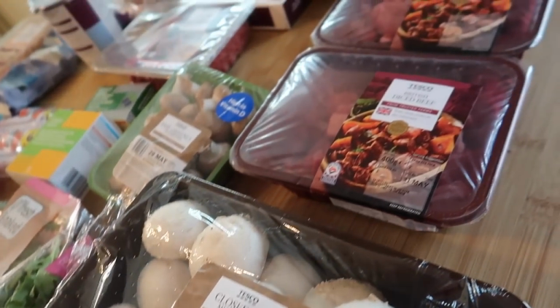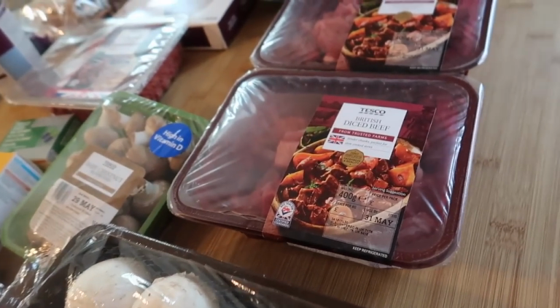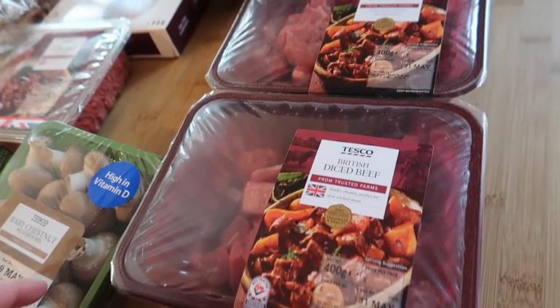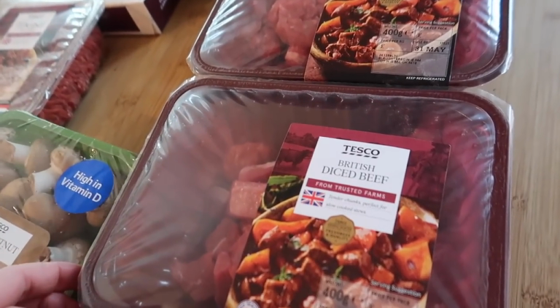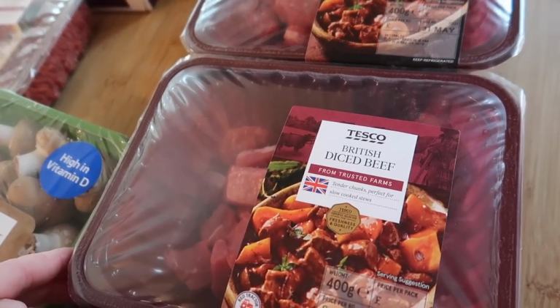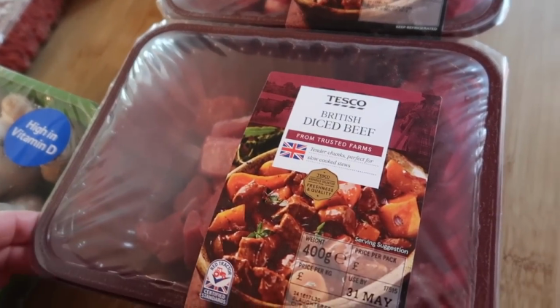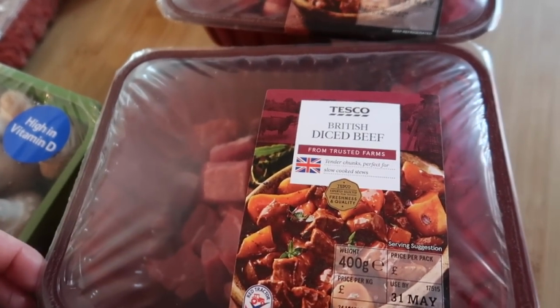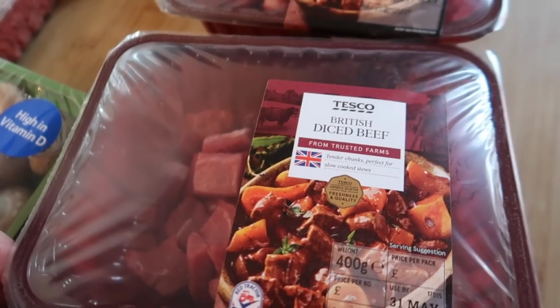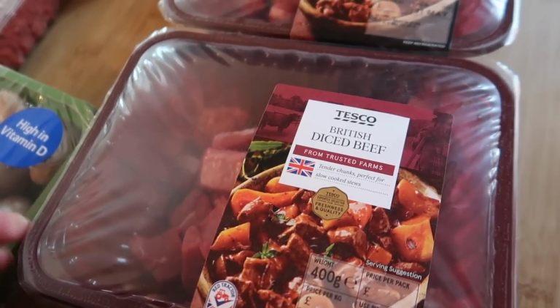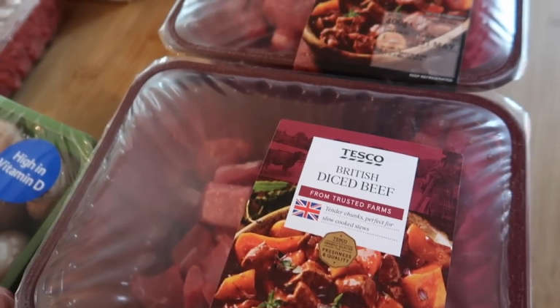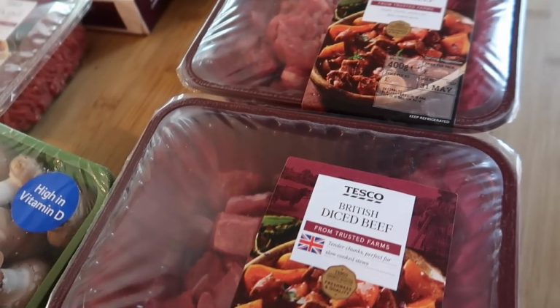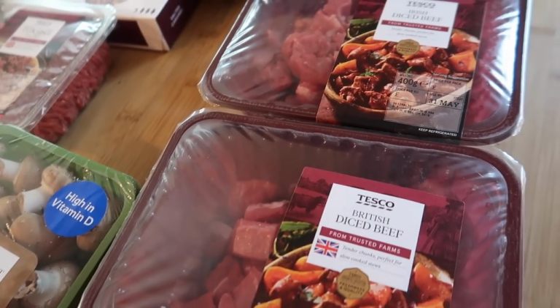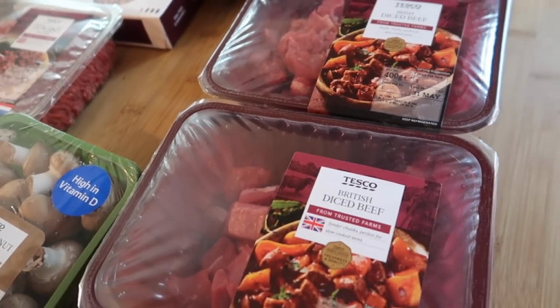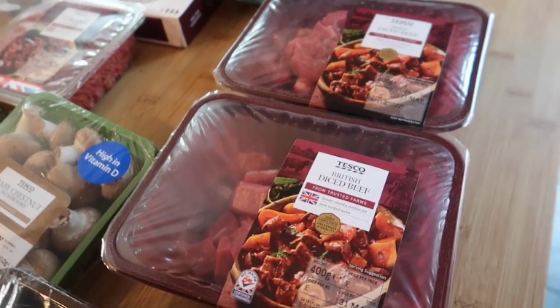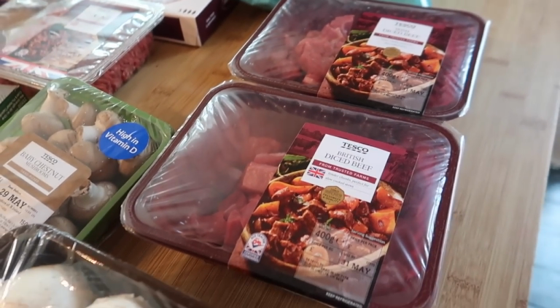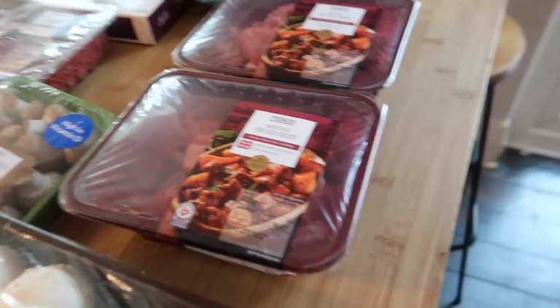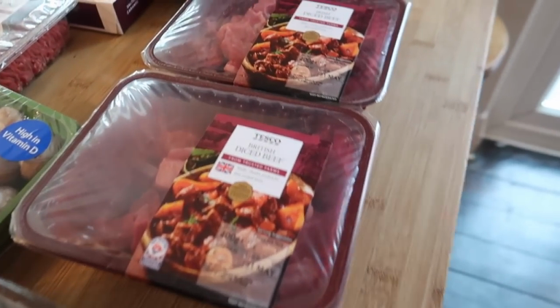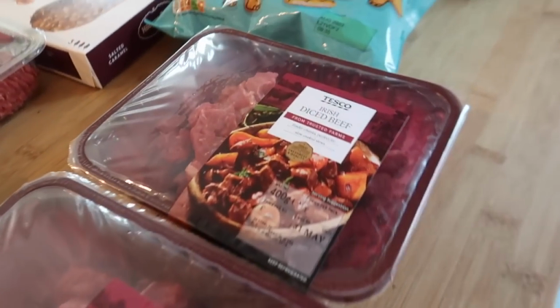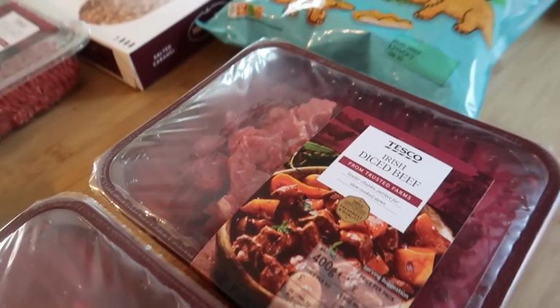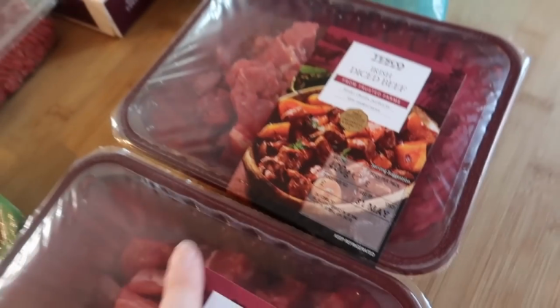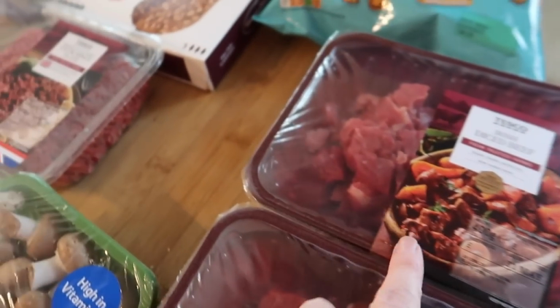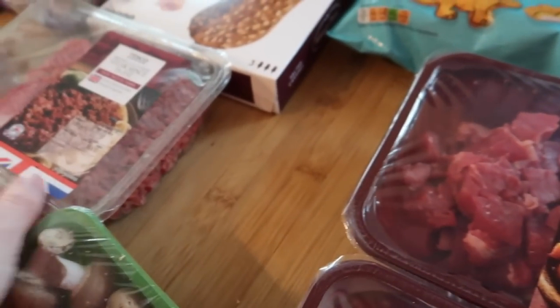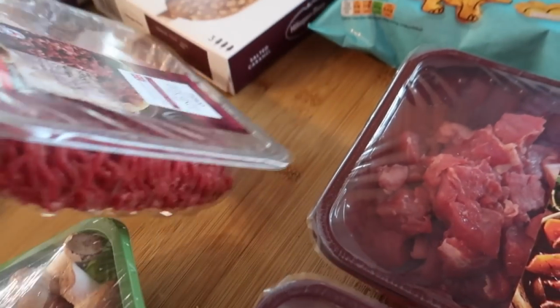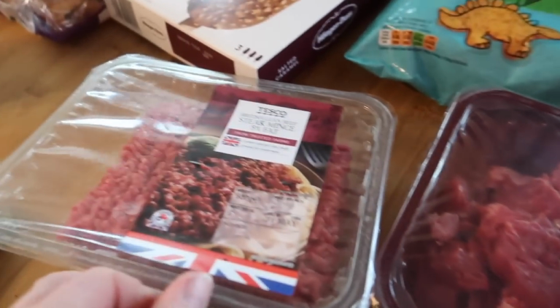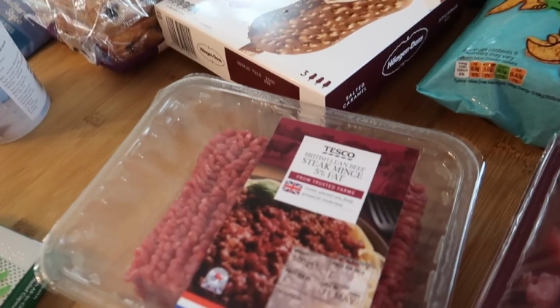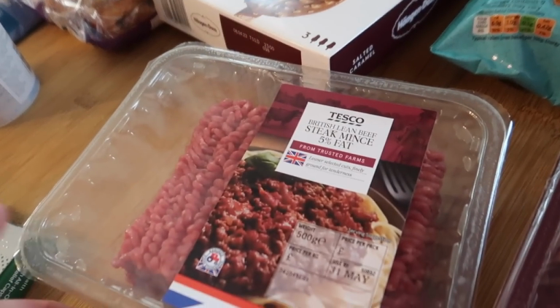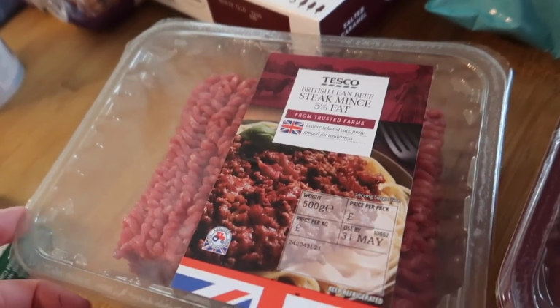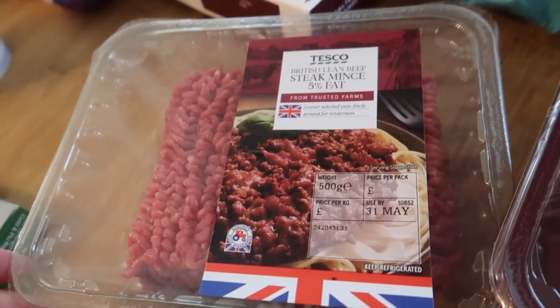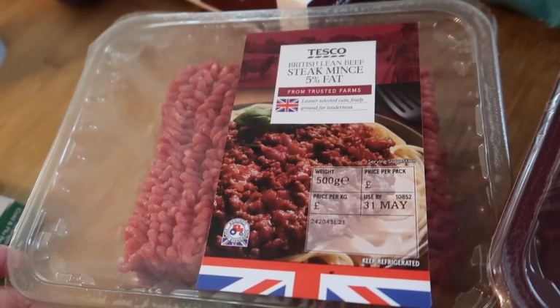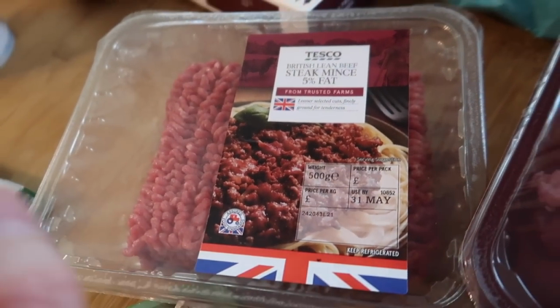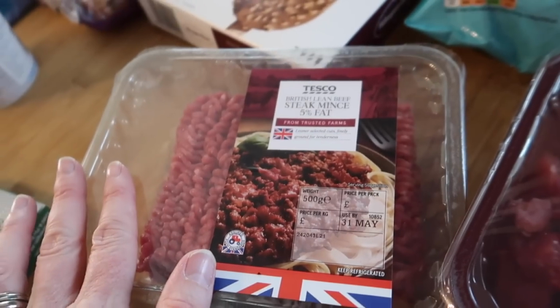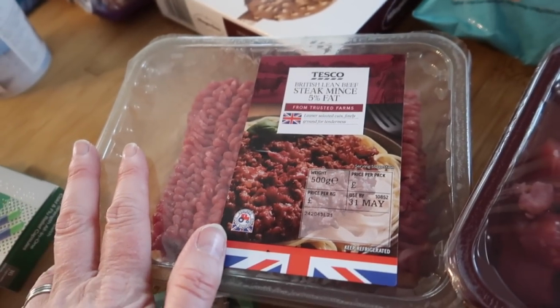I've got two lots of diced beef — I'm doing a slow-cooked red wine and shallot dish; I can't remember what it's called but it's got red wine in it. I've also got some lean British steak mince for a spaghetti bolognese.